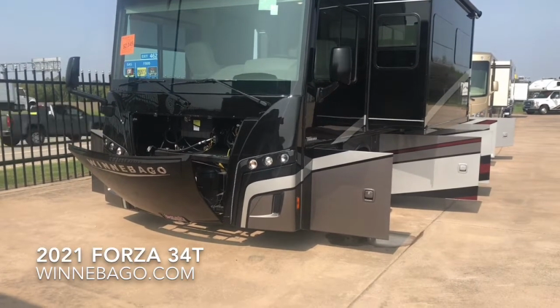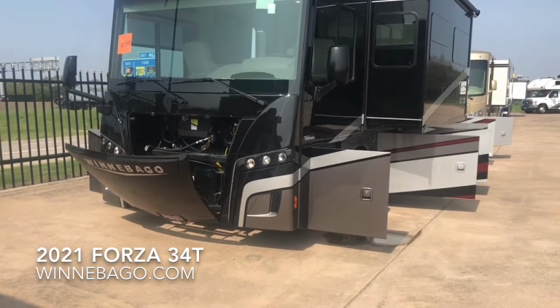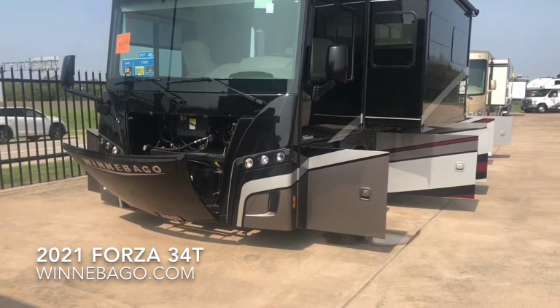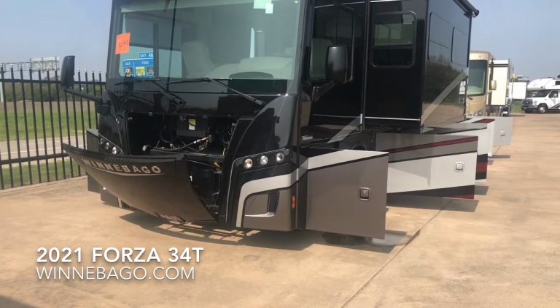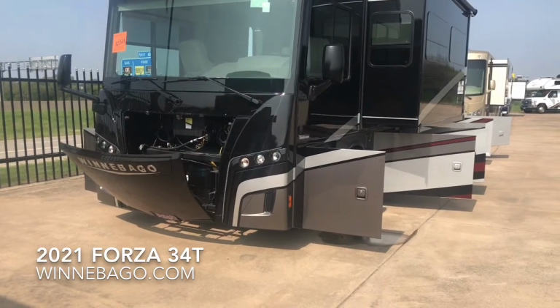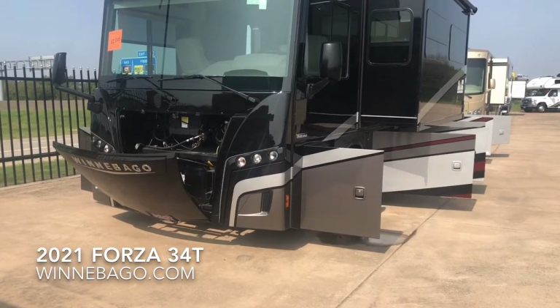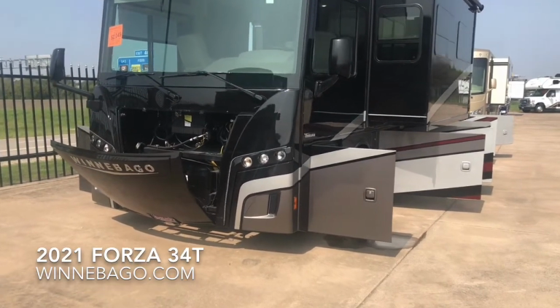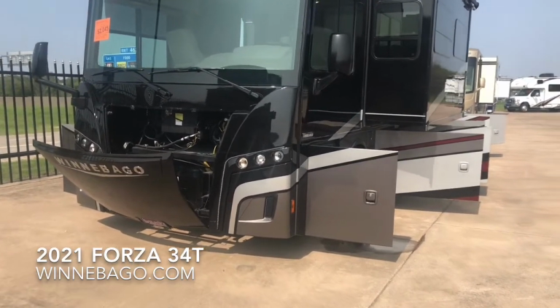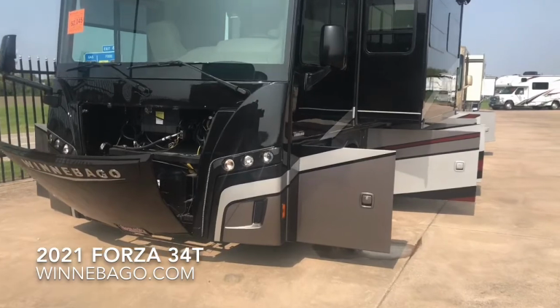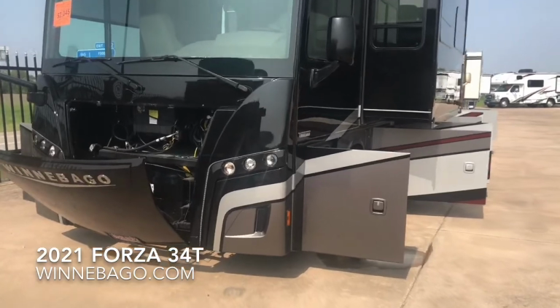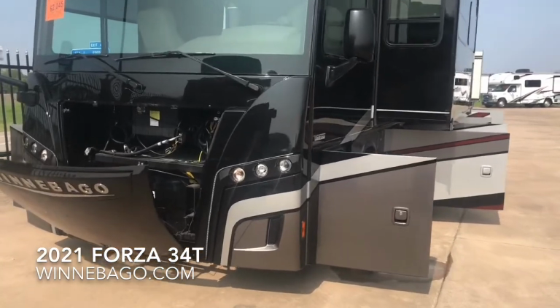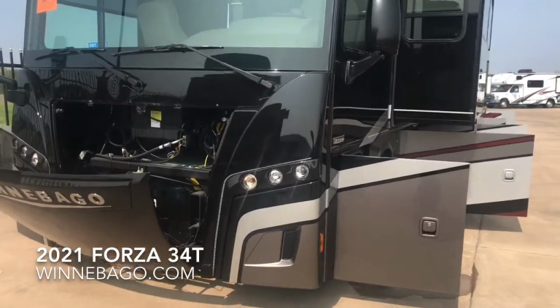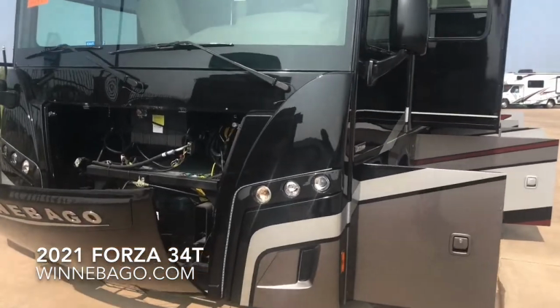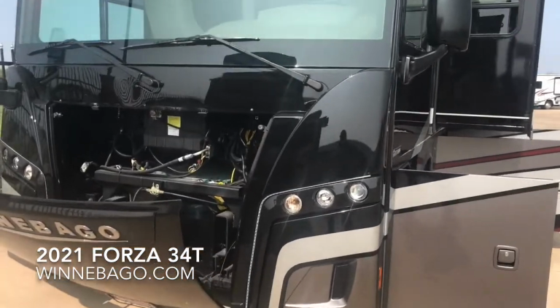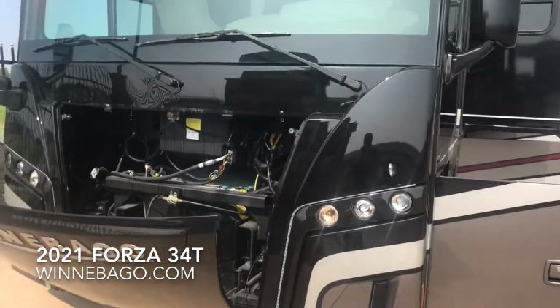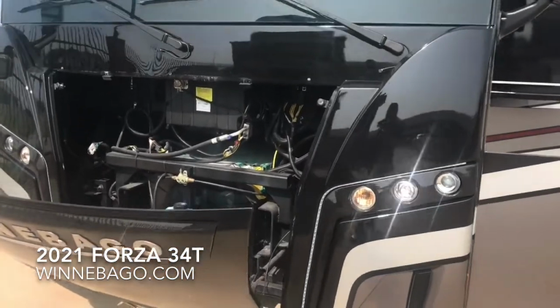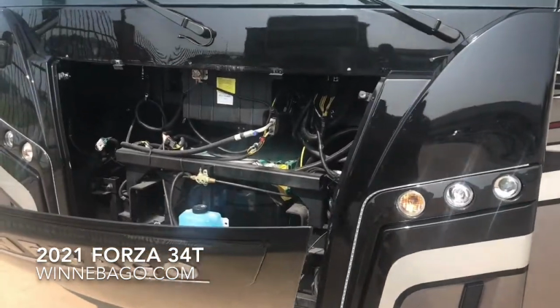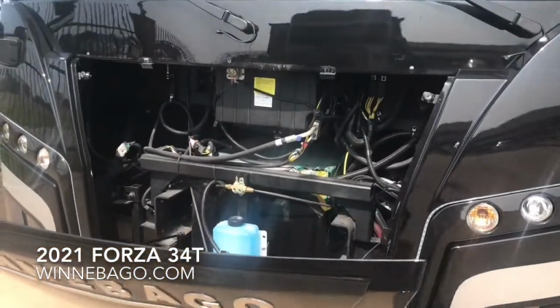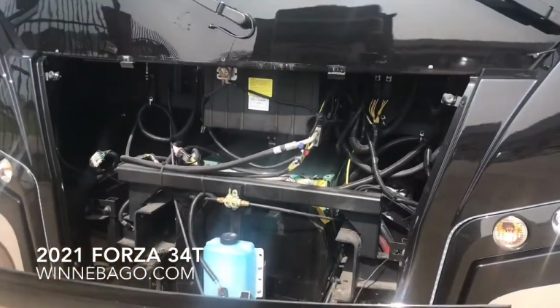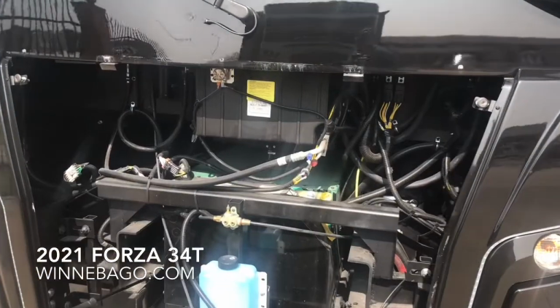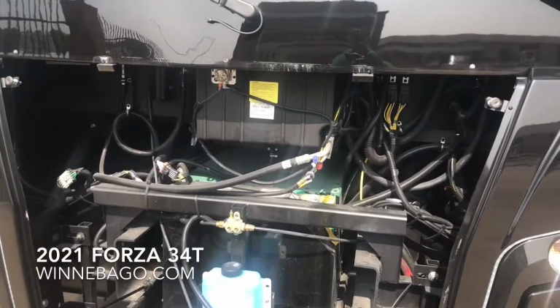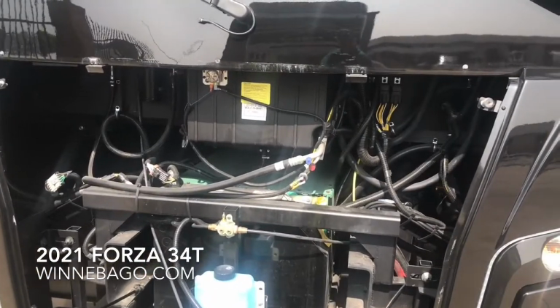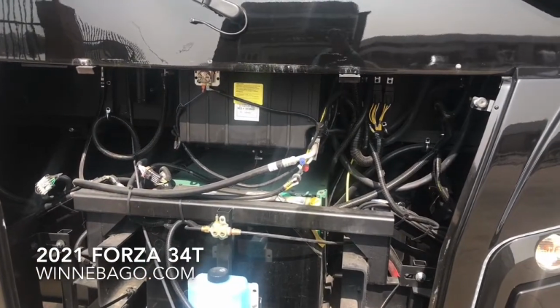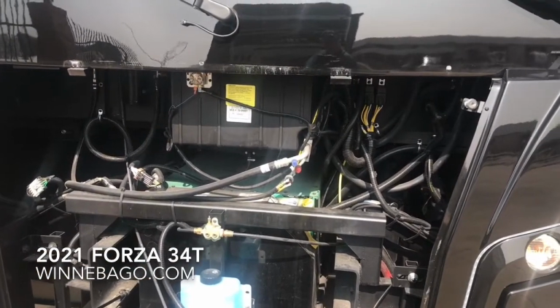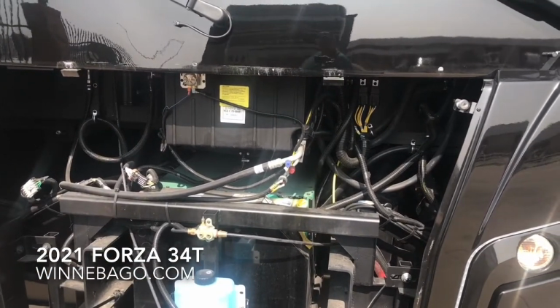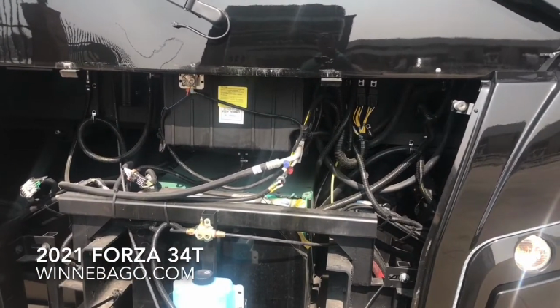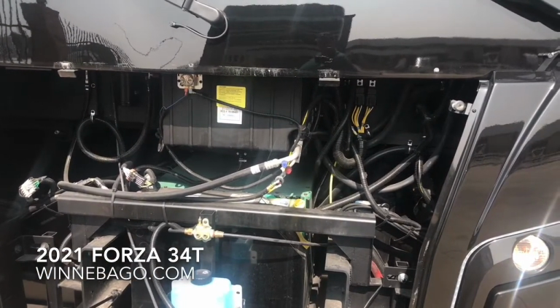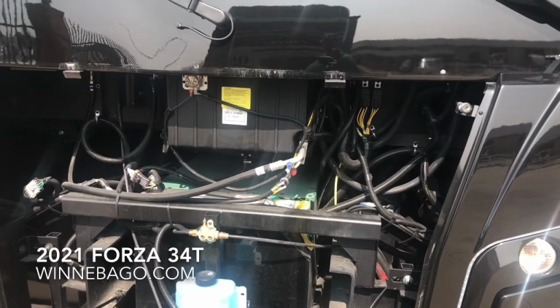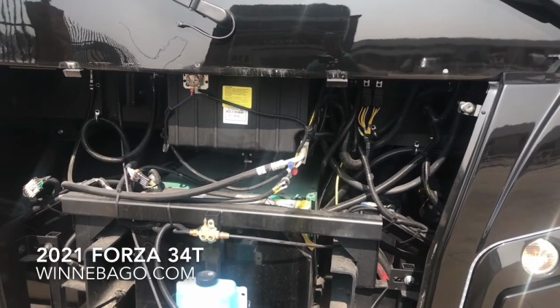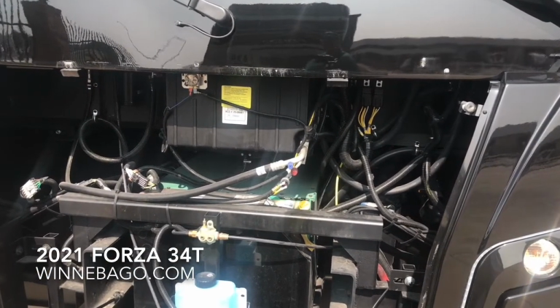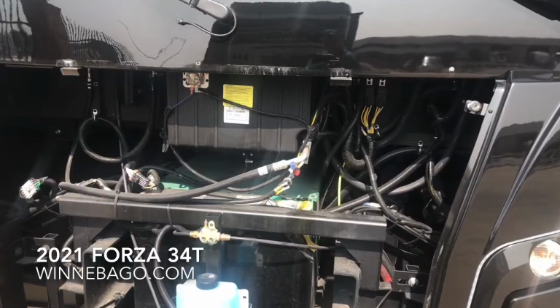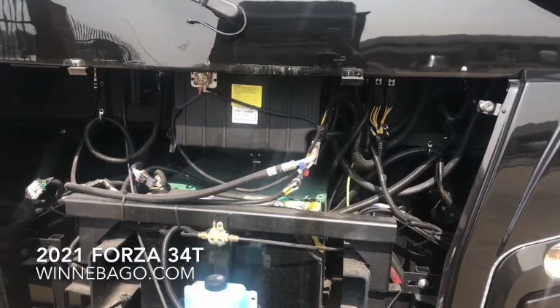Looking at the front of the coach, you can notice how the hood drops down in order to access the generator, which is a 6,000-watt Onan diesel-powered generator. You can also see where you can add windshield washer fluid.